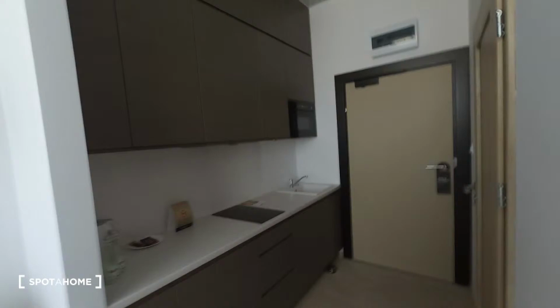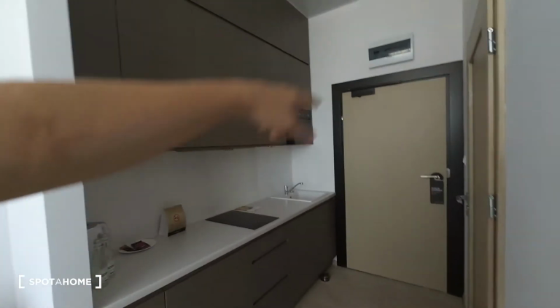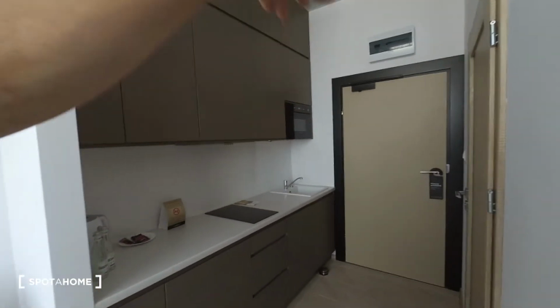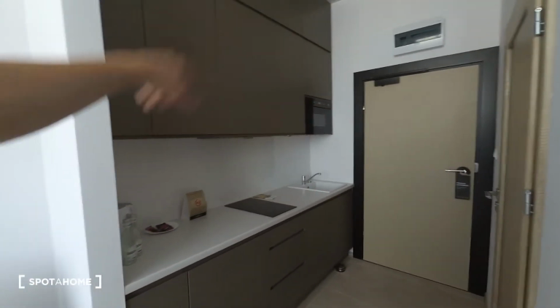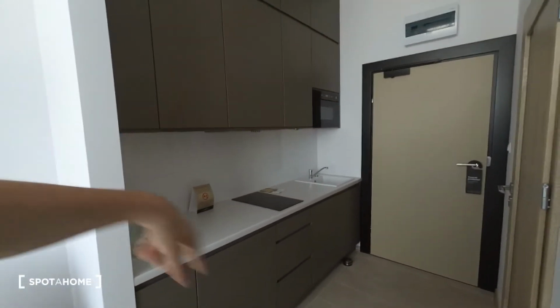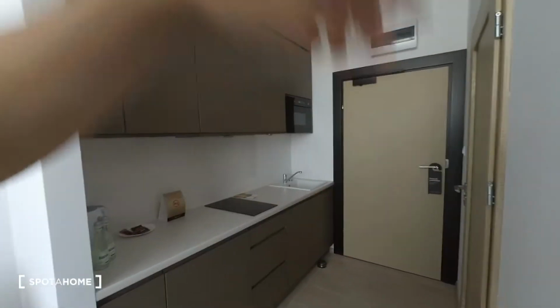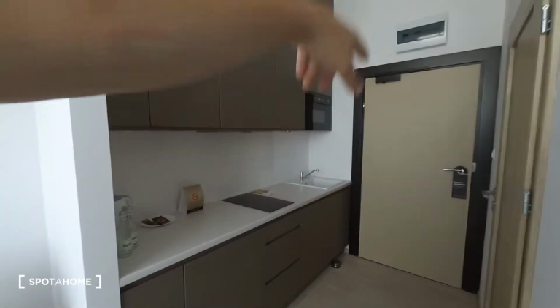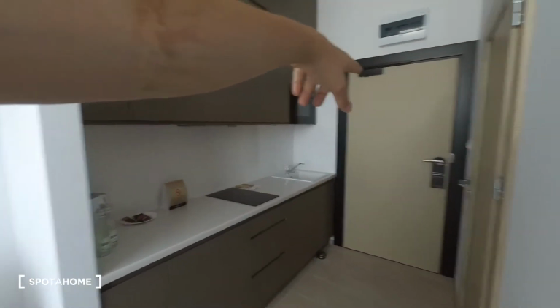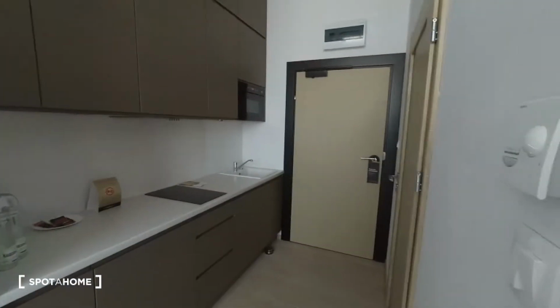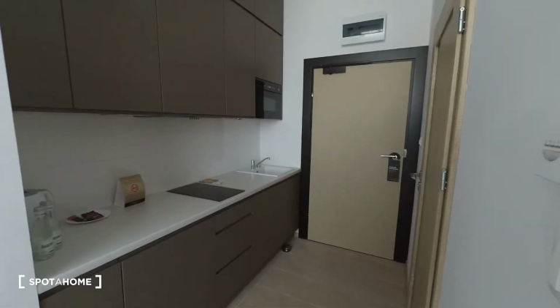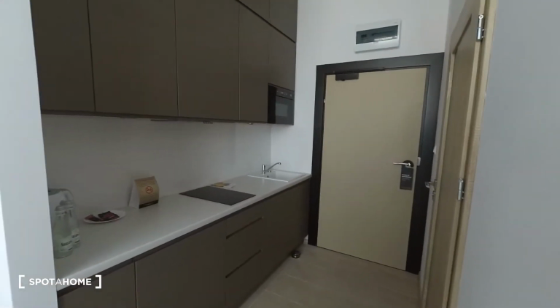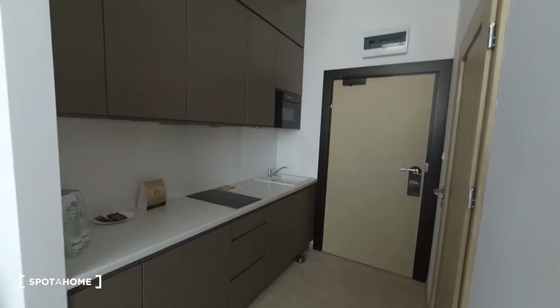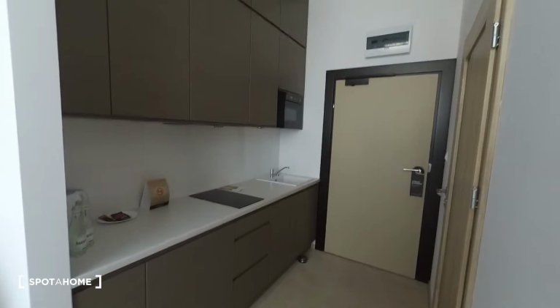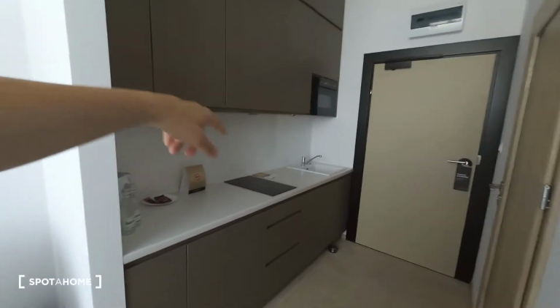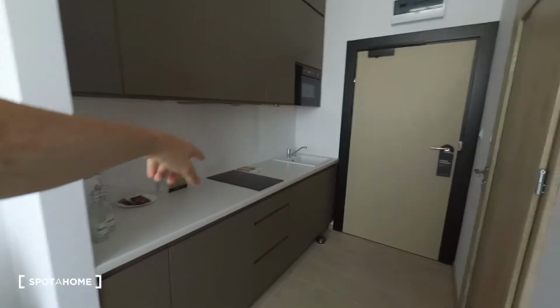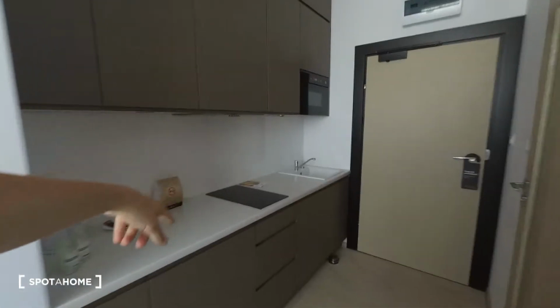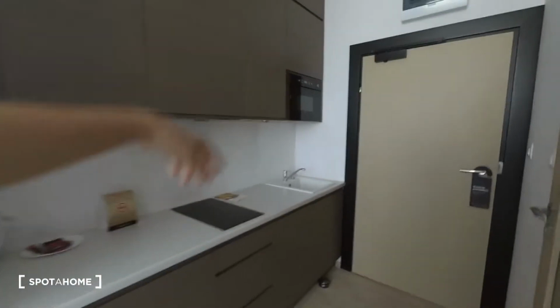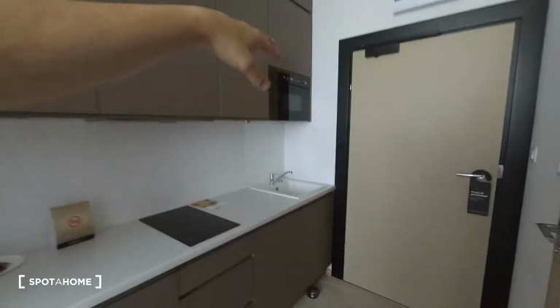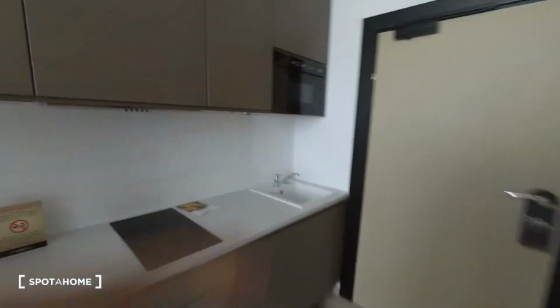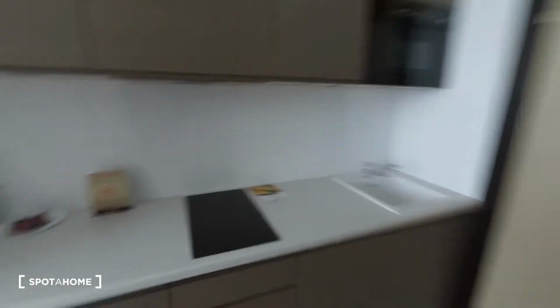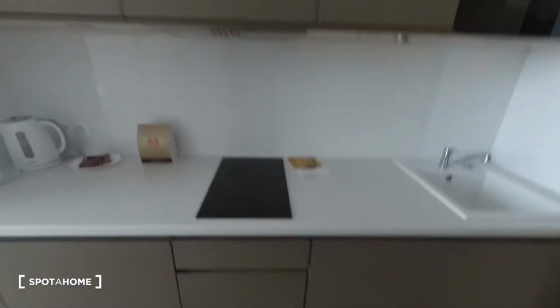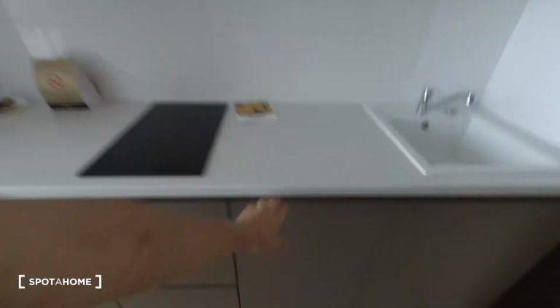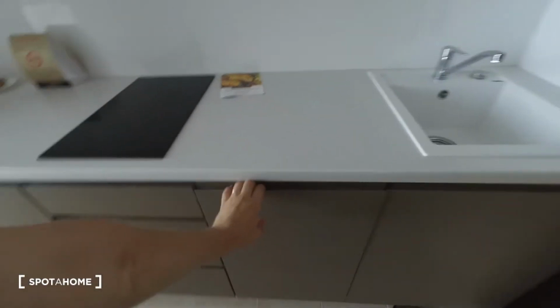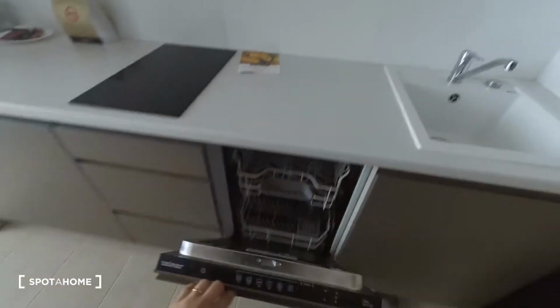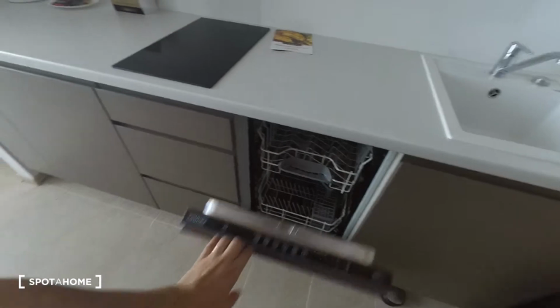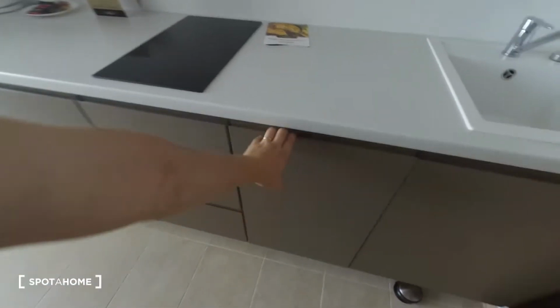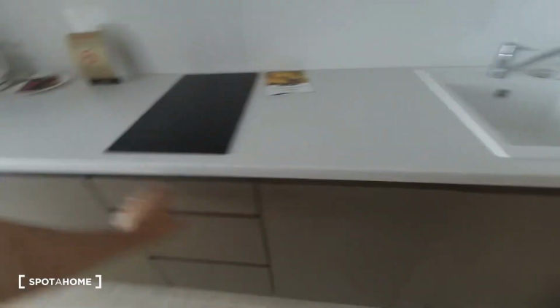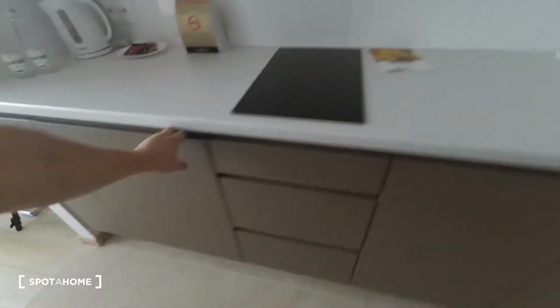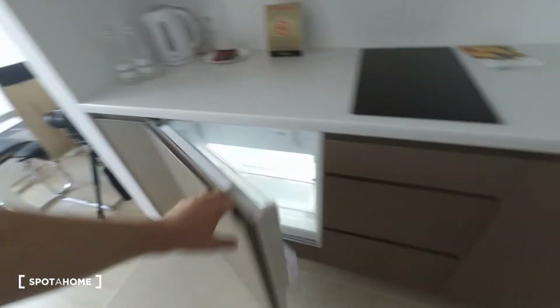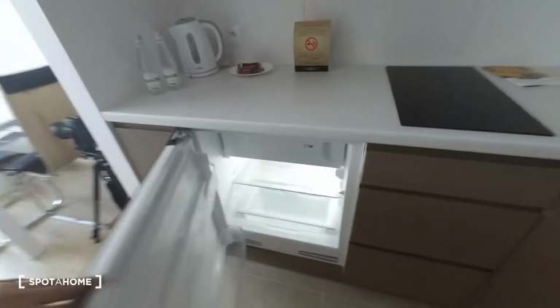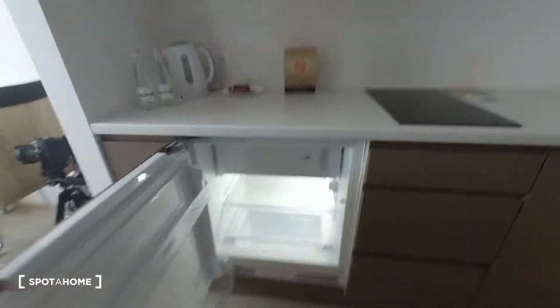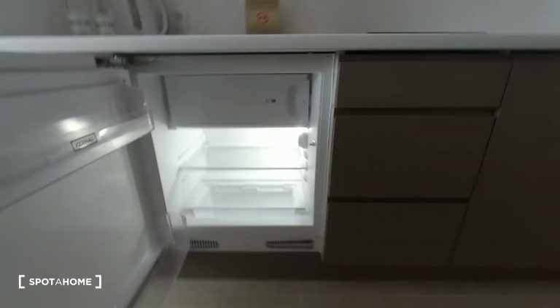The kitchen is connected with the hall, so this is the entrance to the apartment. You have a stove, you have an oven, there is also a dishwasher, and a fridge with a freezer.